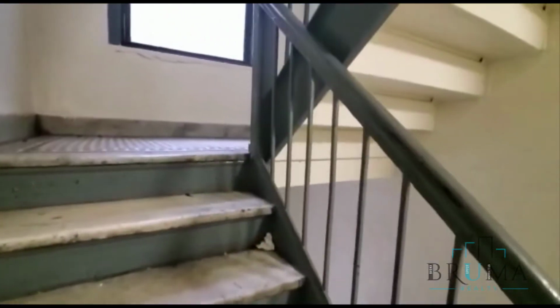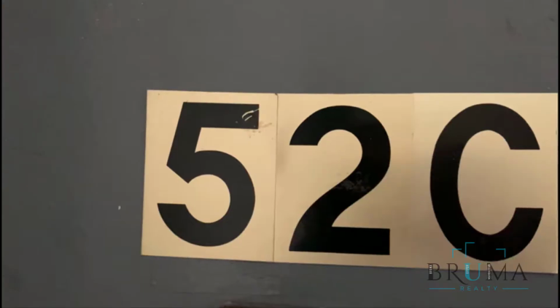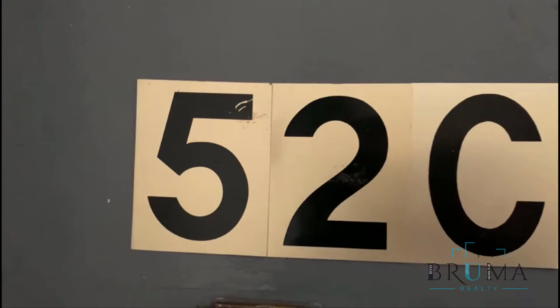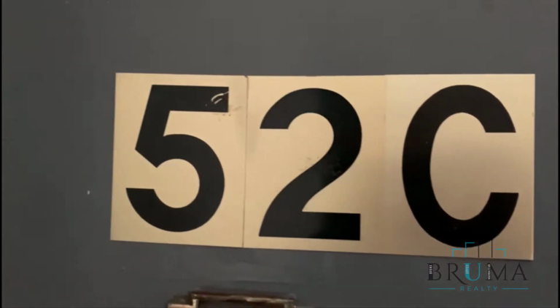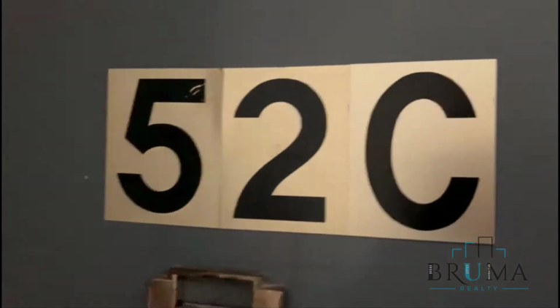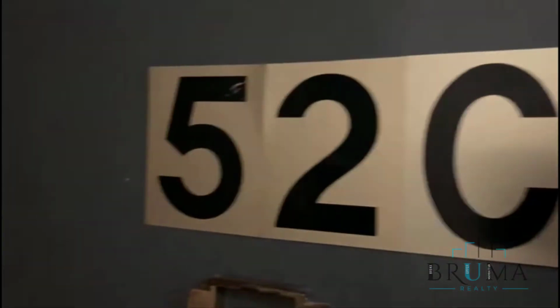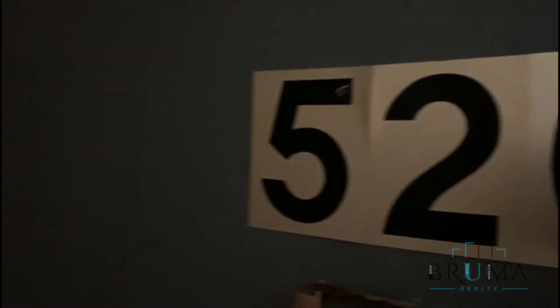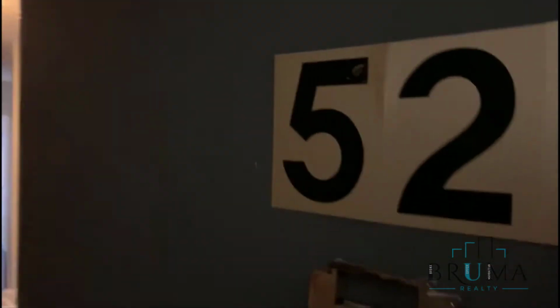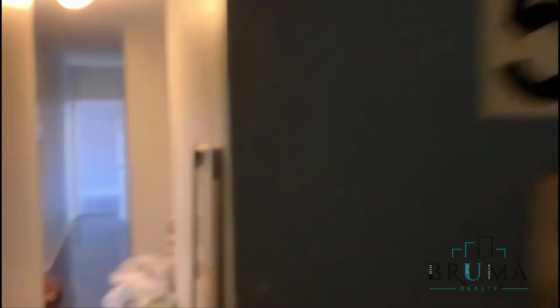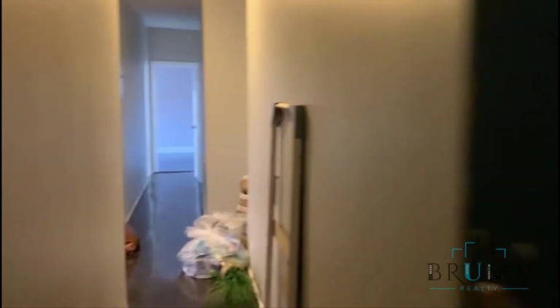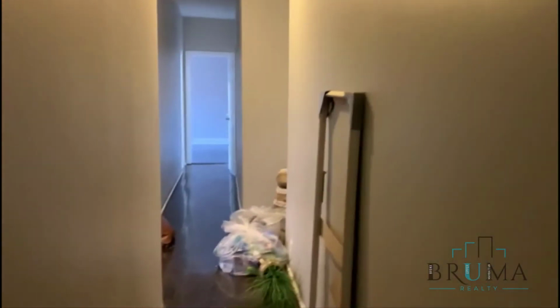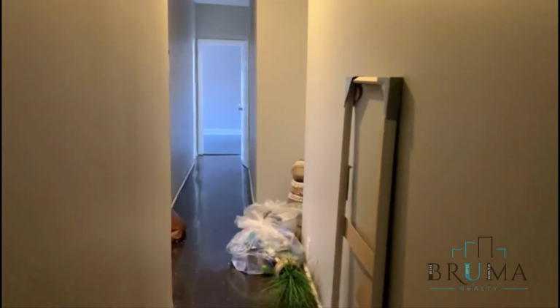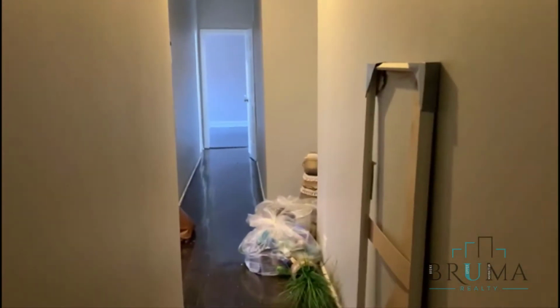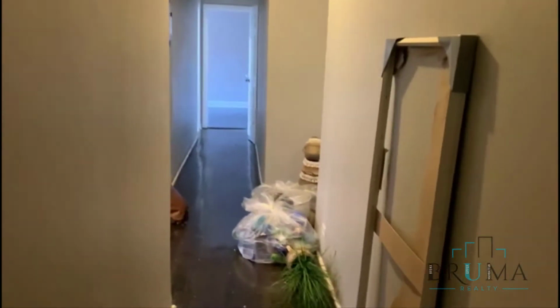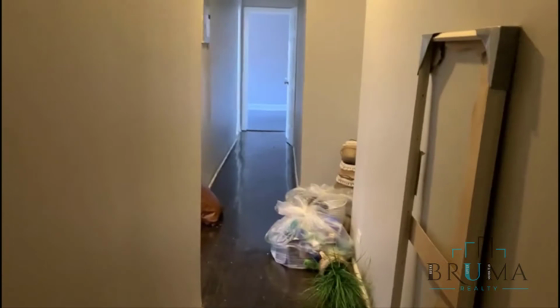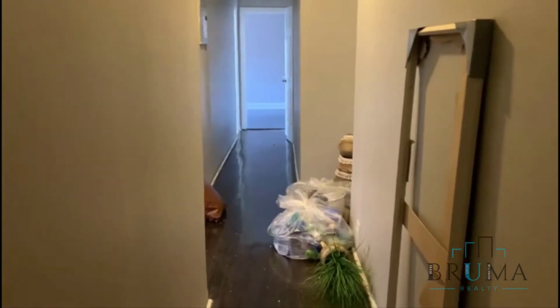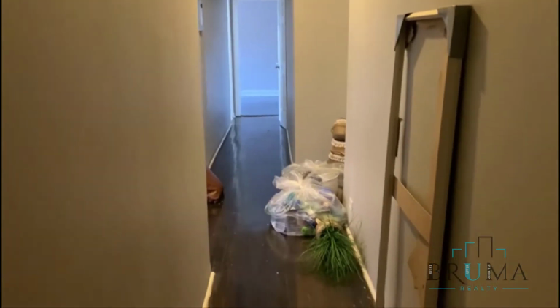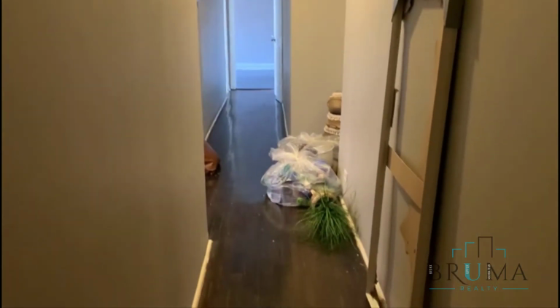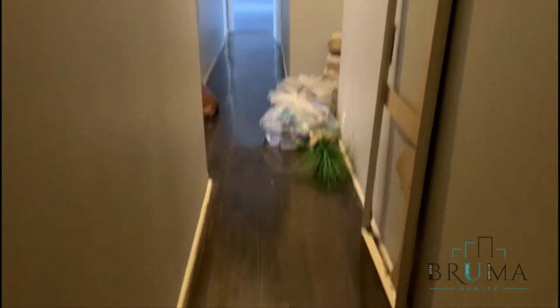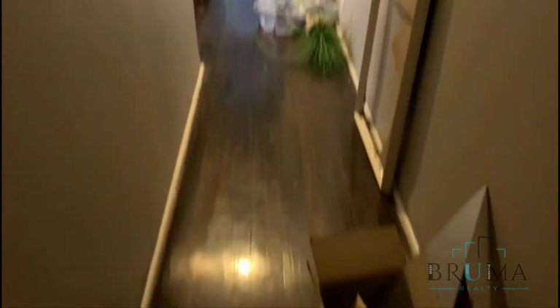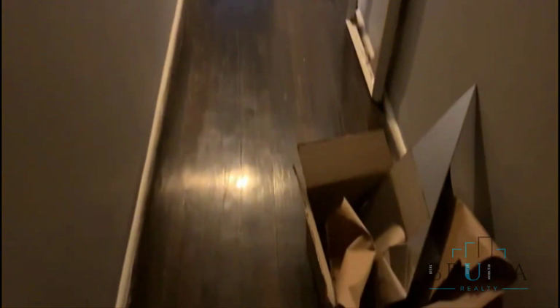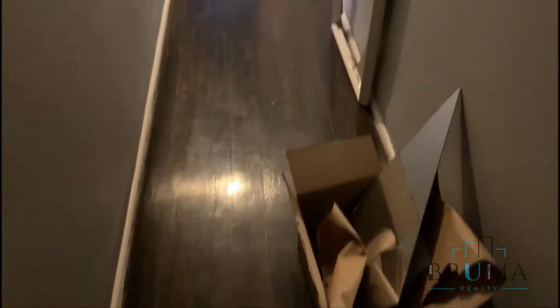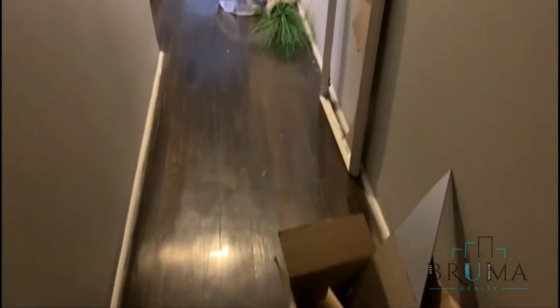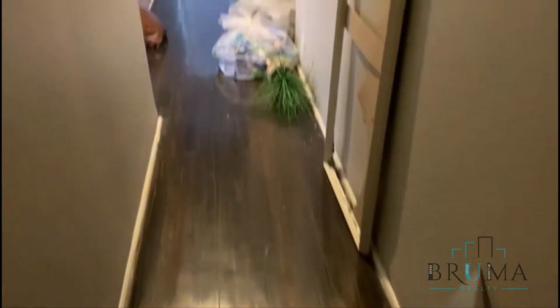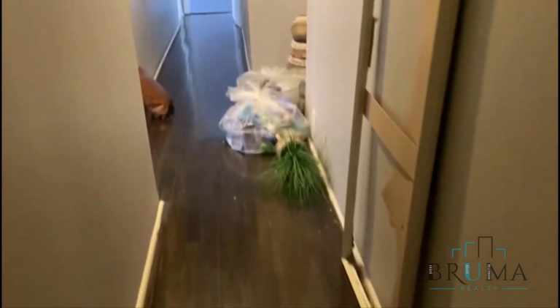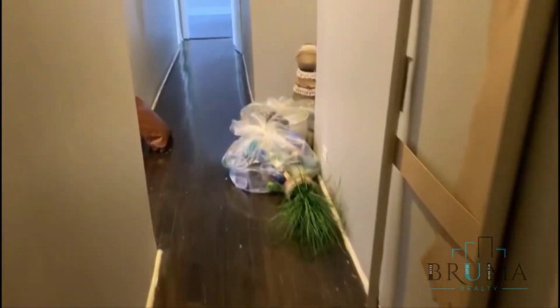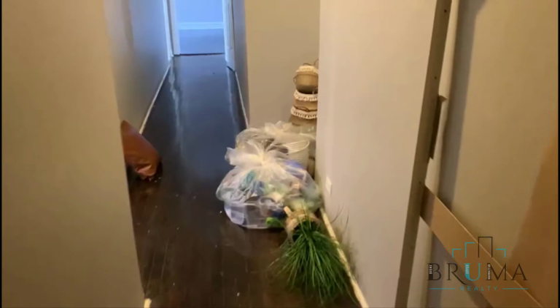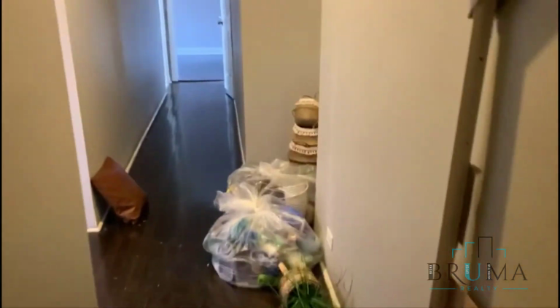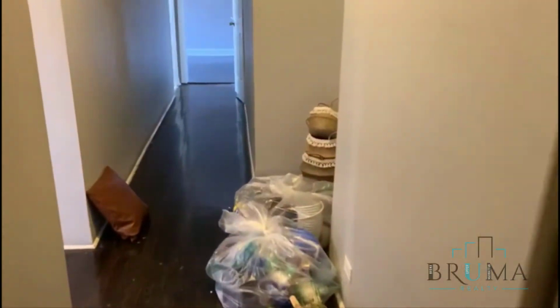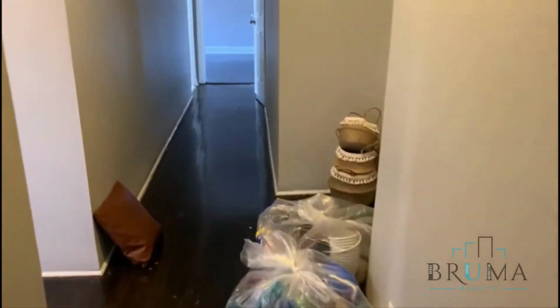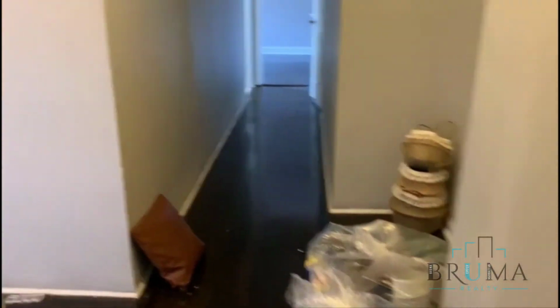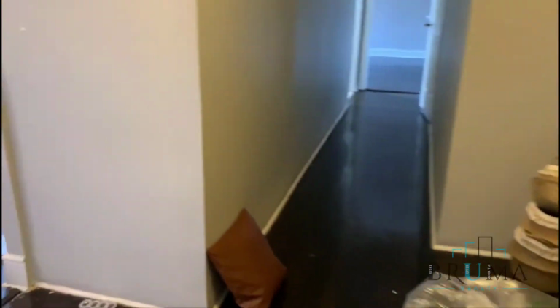This is 3340 for Independence 52C. It's a fifth floor walk-up building. The tenant has just vacated. It will be cleaned and repaired.